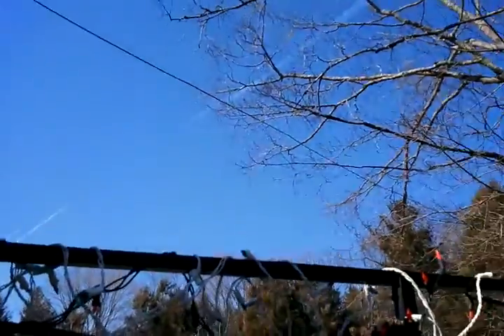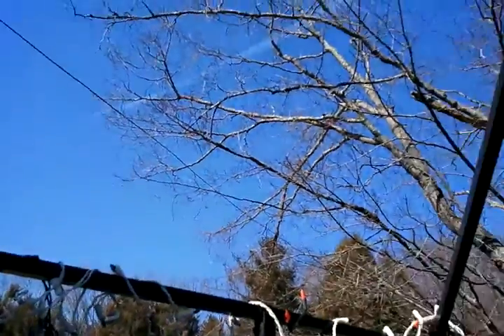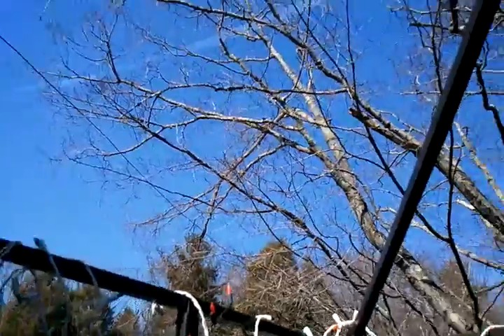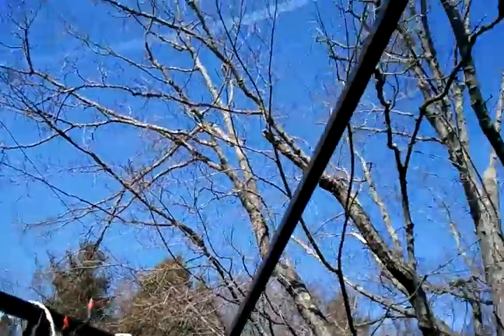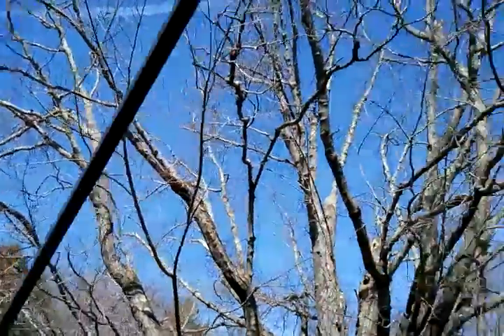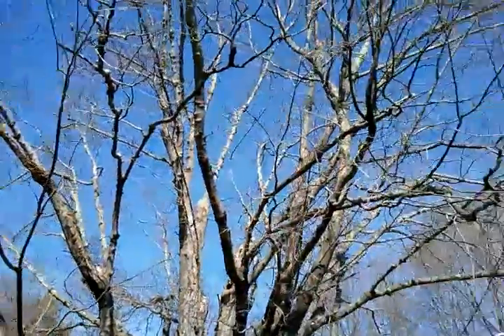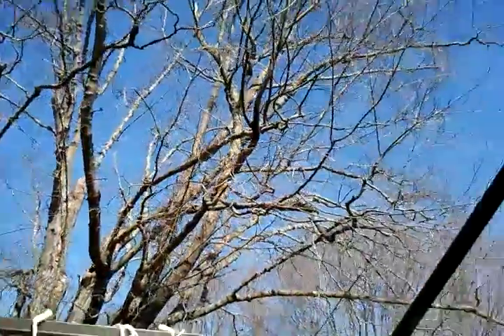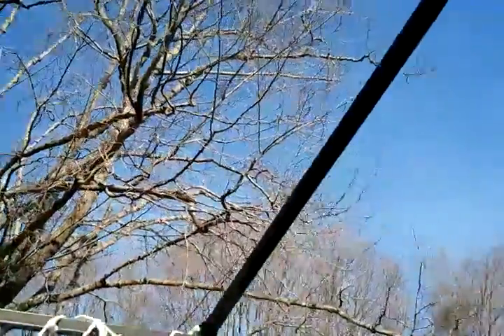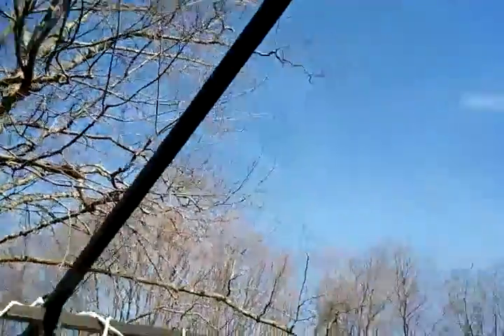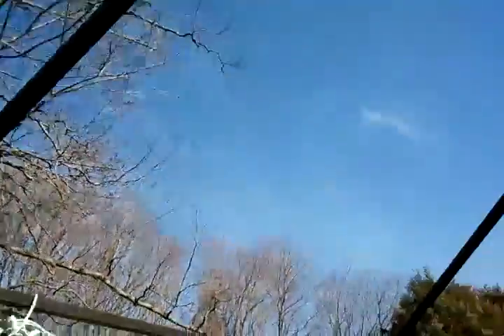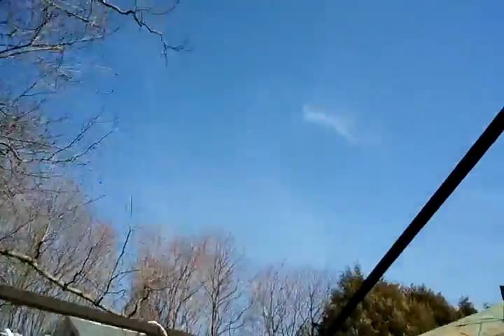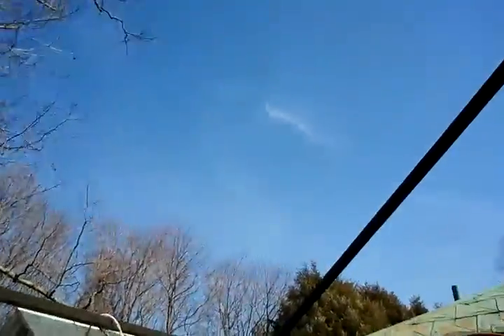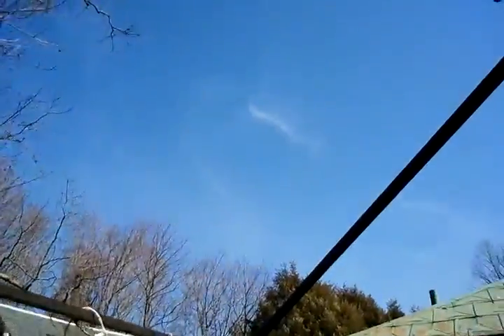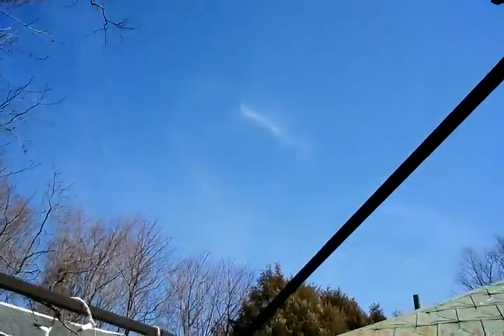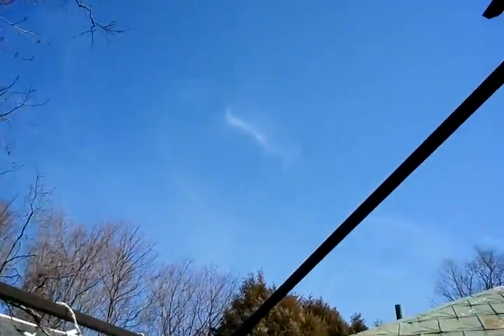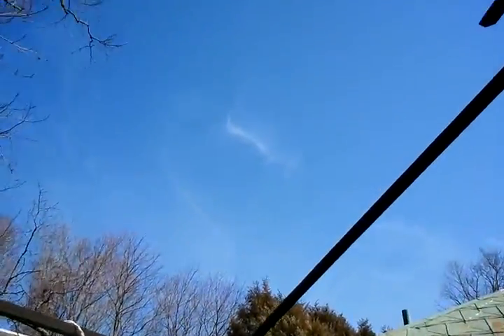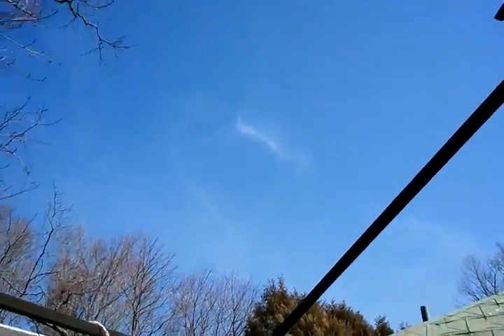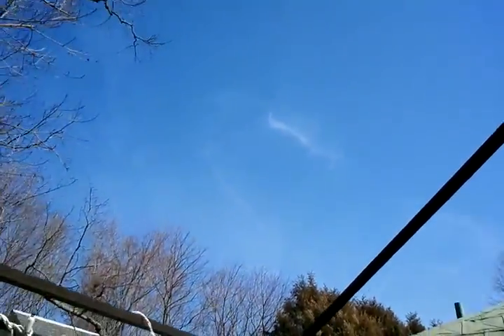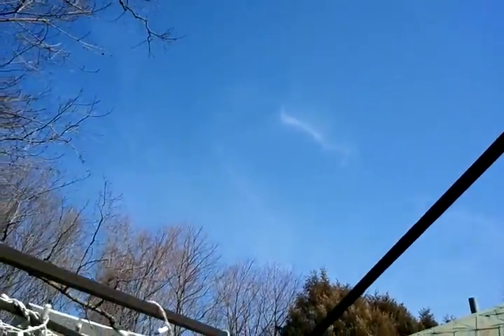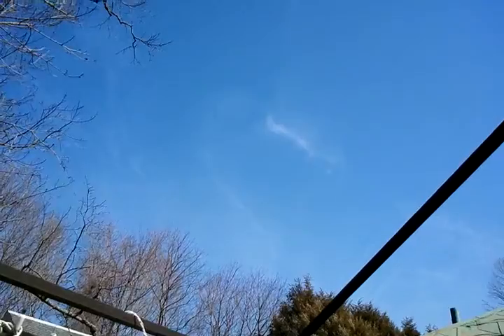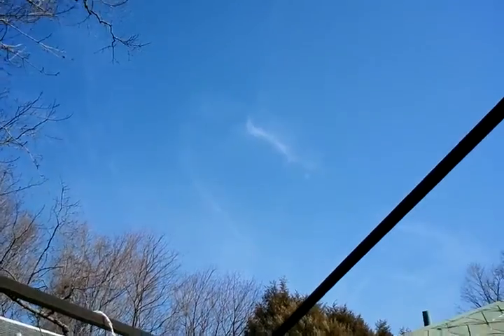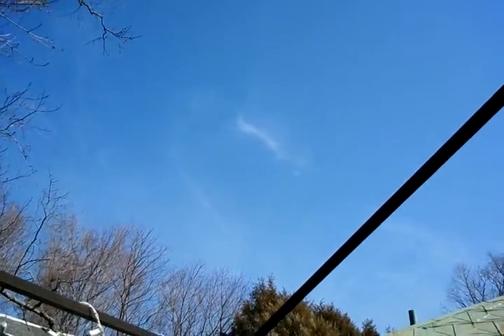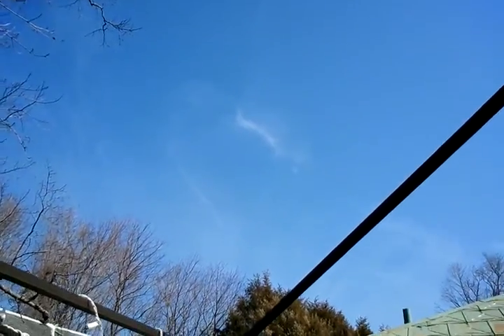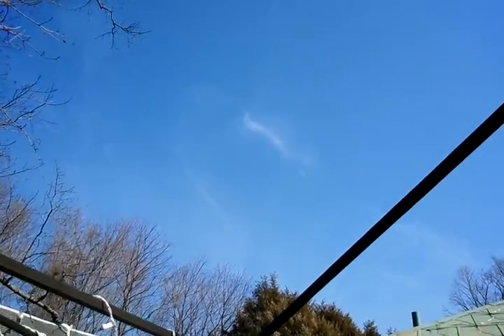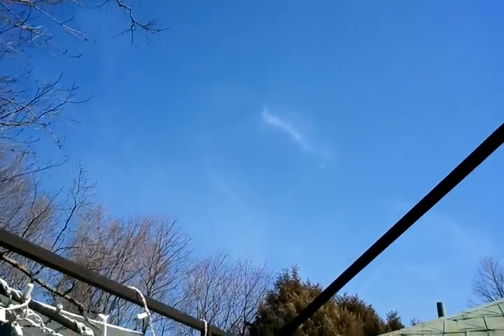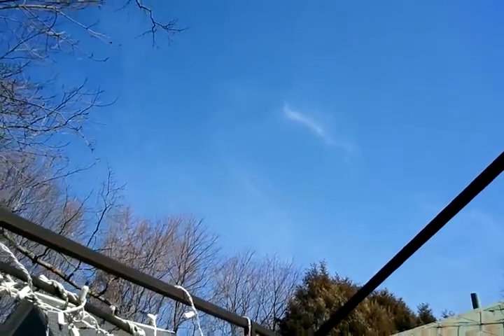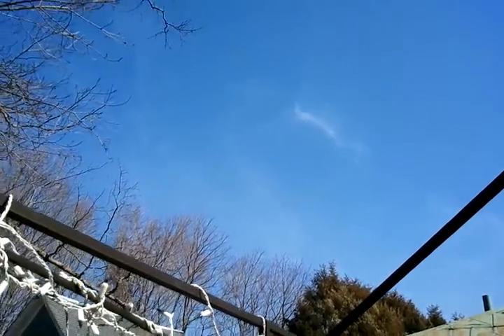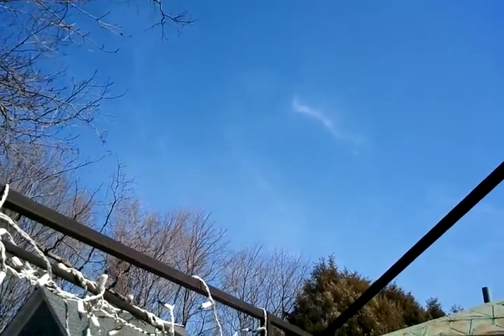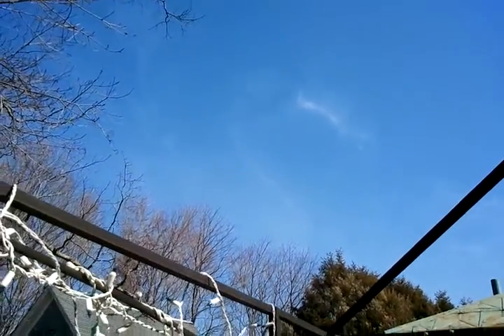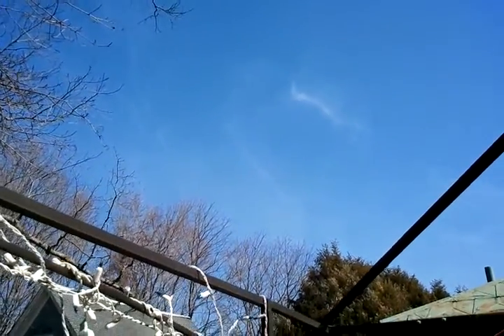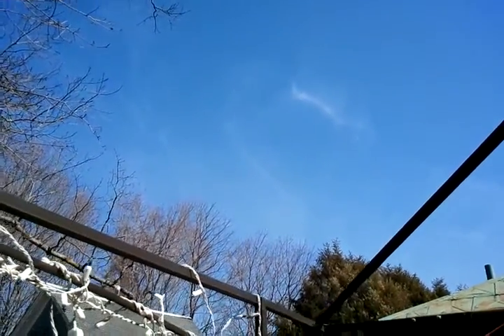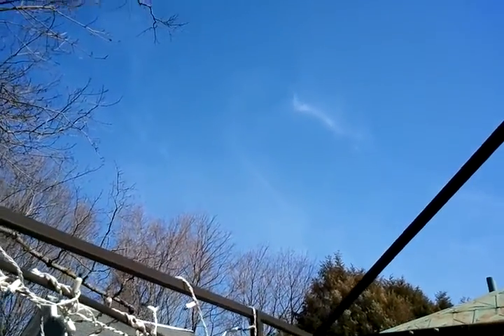I can't really see much remnants from the other ones left right now because they're thin trails. I don't know what's in them, but they're thin and they're spreading pretty quickly.